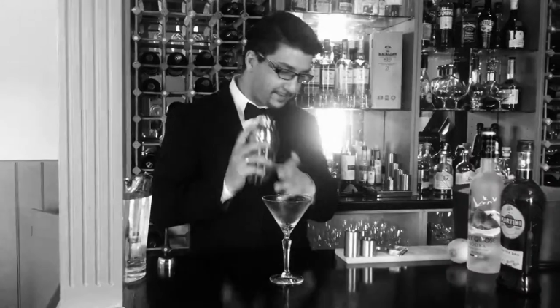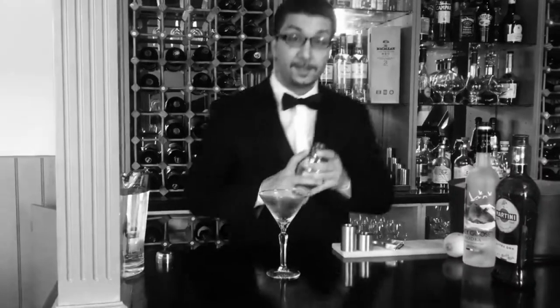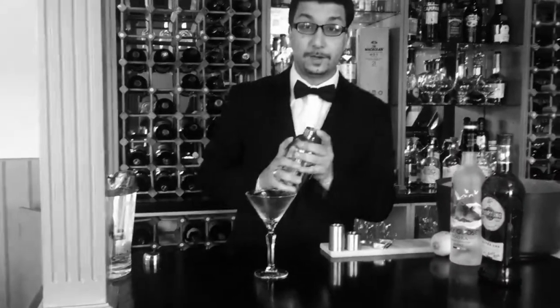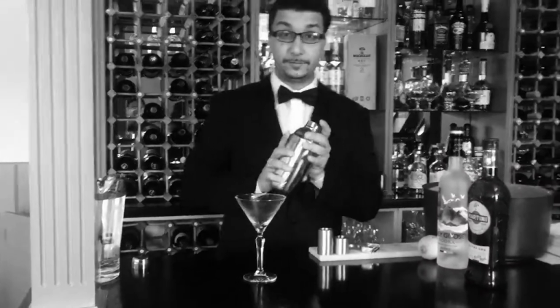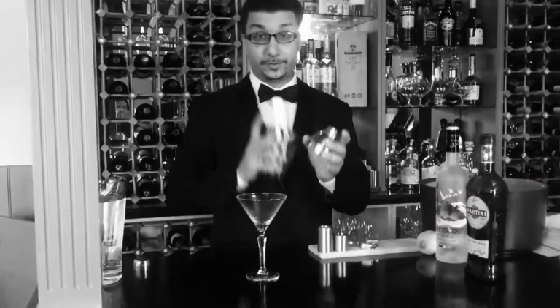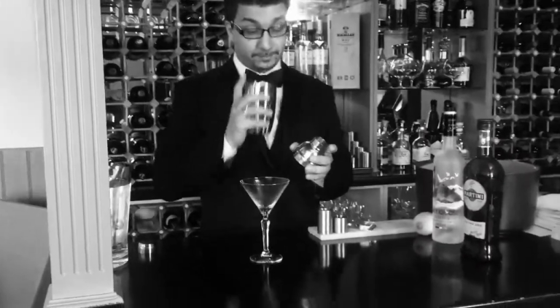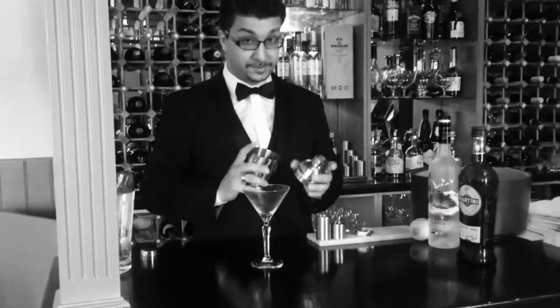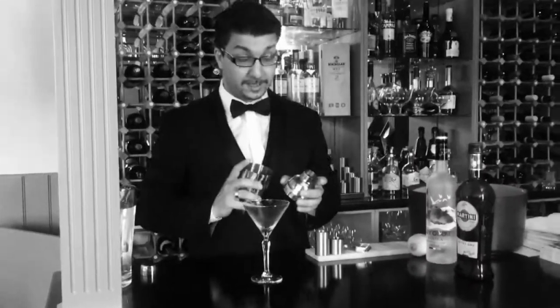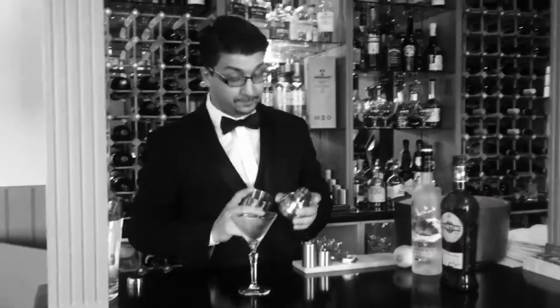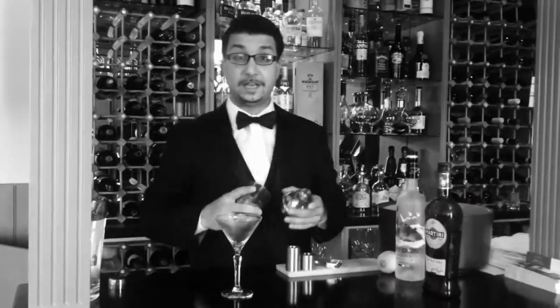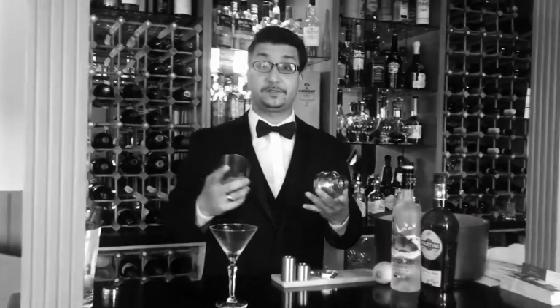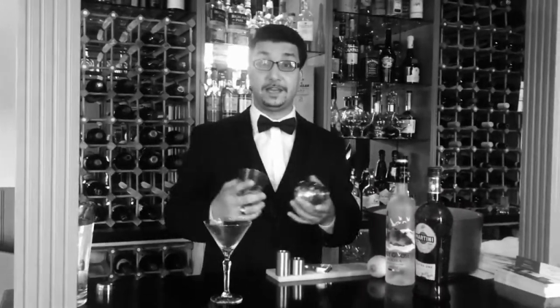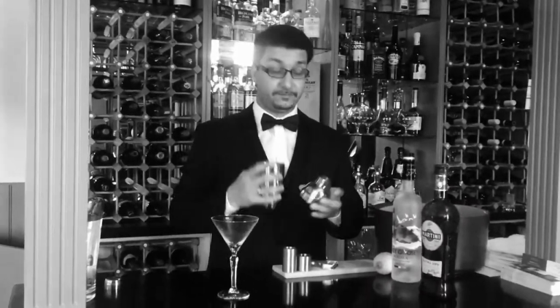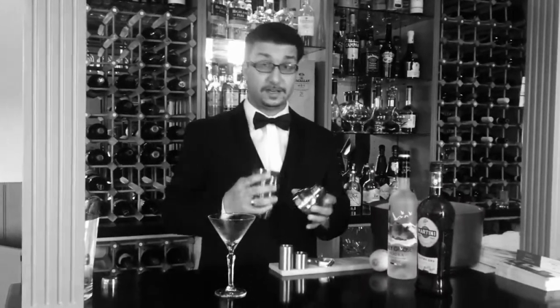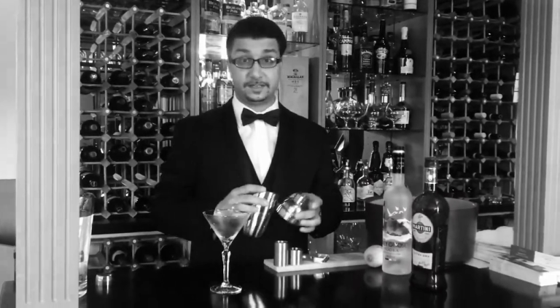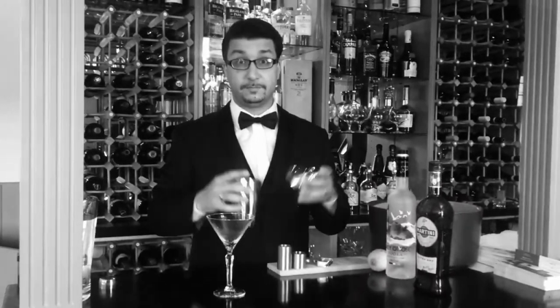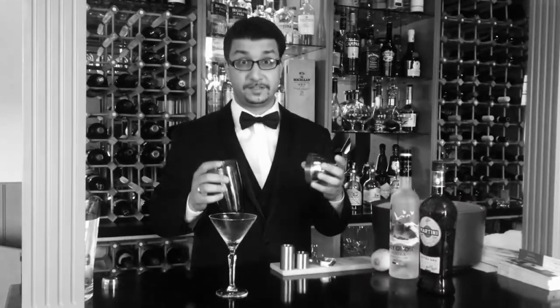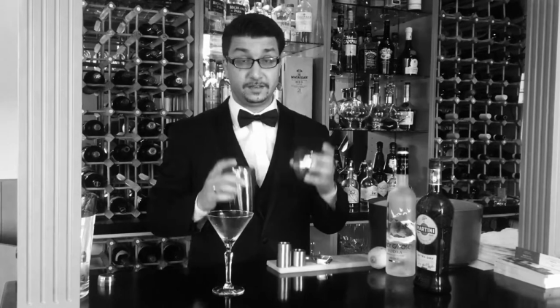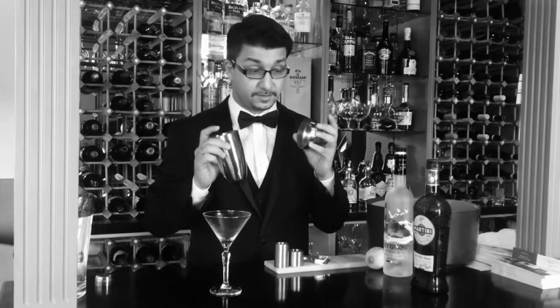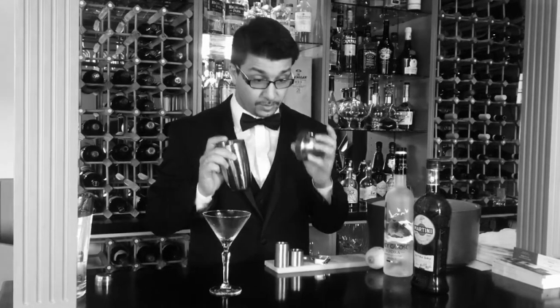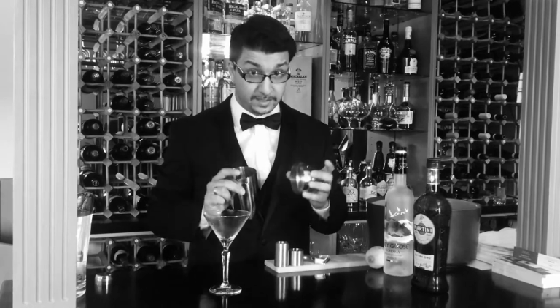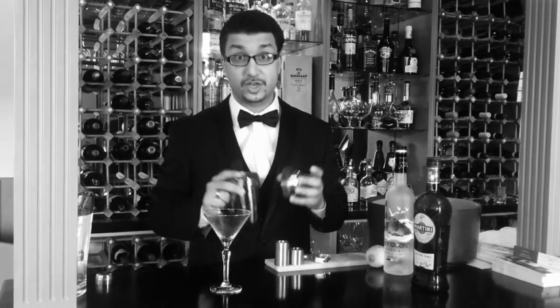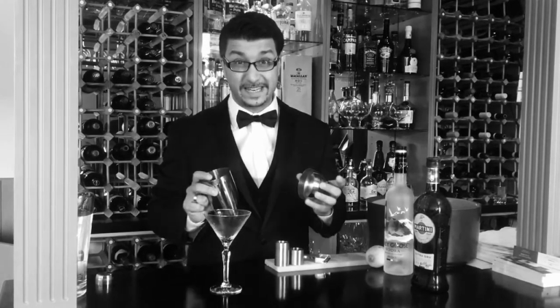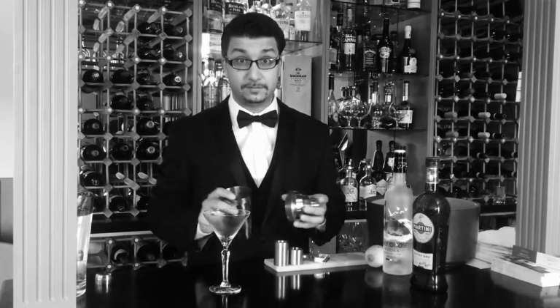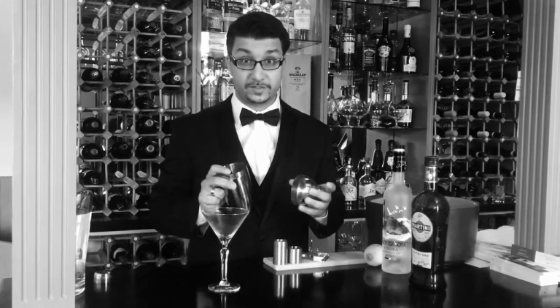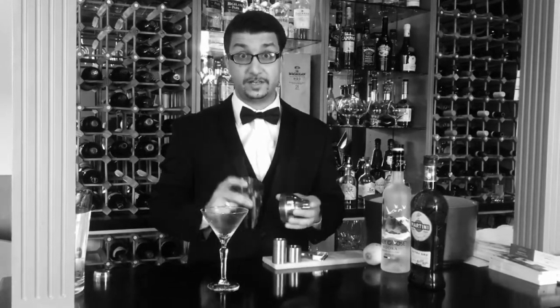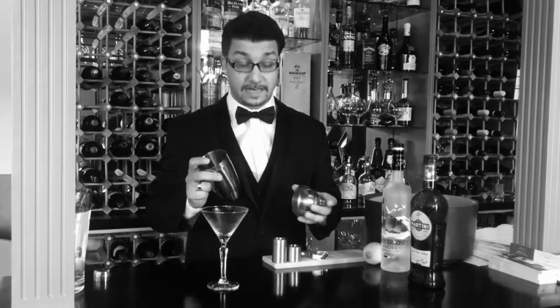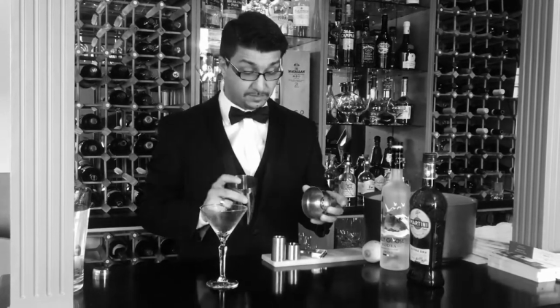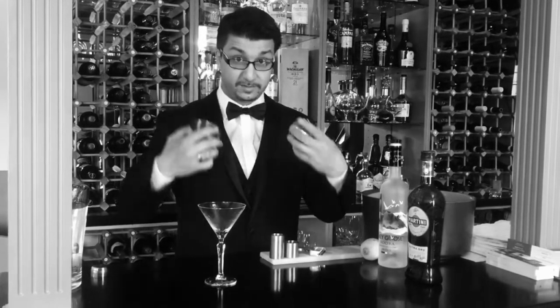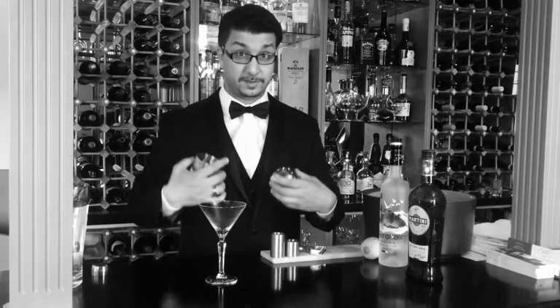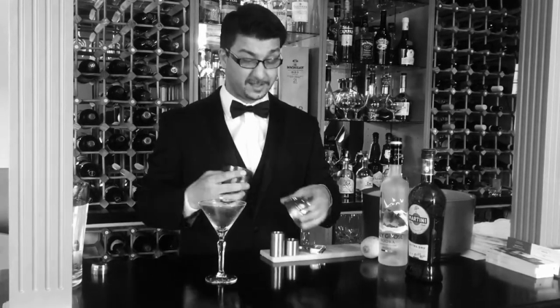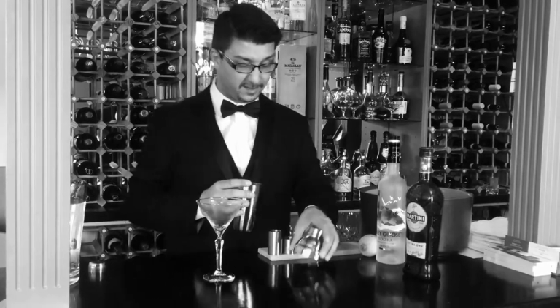Hi! Welcome to Lukas Cocktail Hour. Today we try a very classic martini cocktail — shaken, not stirred, like James Bond. That's why I'm dressed up like this.